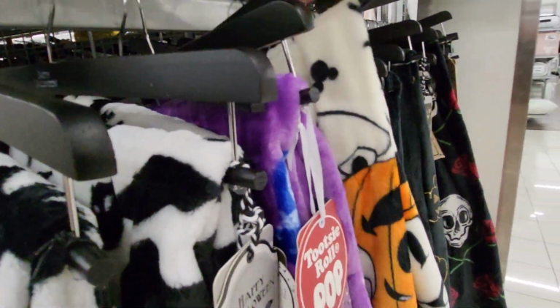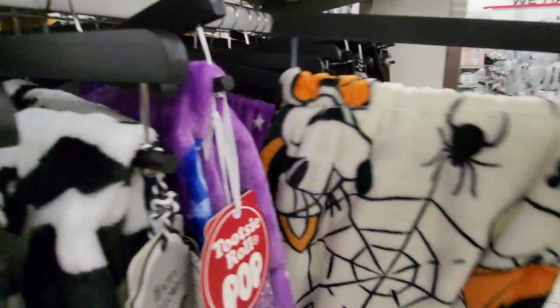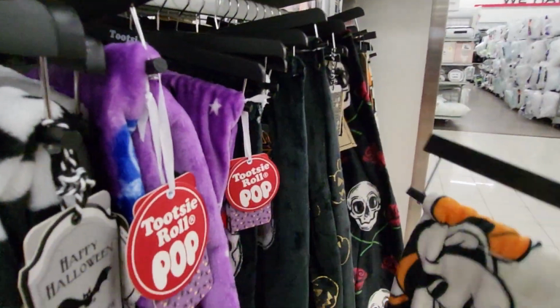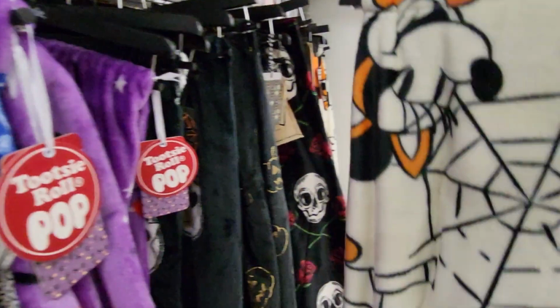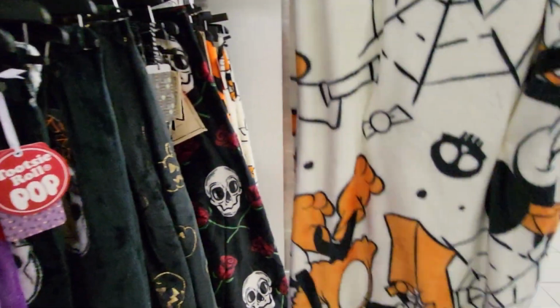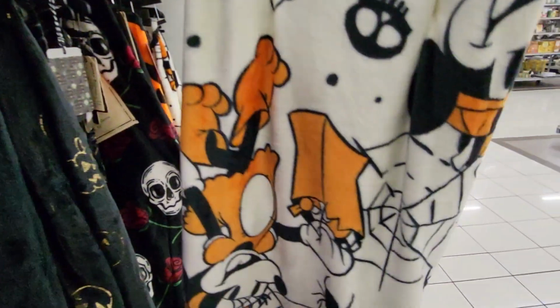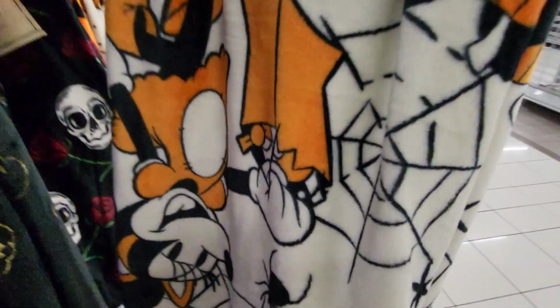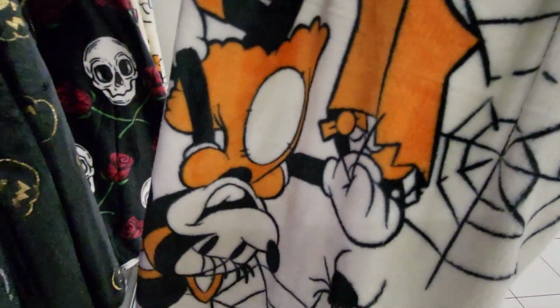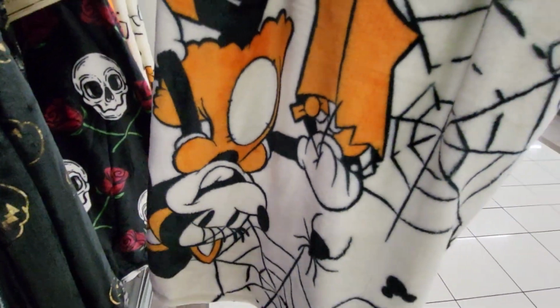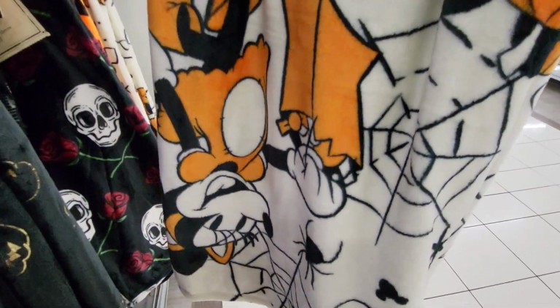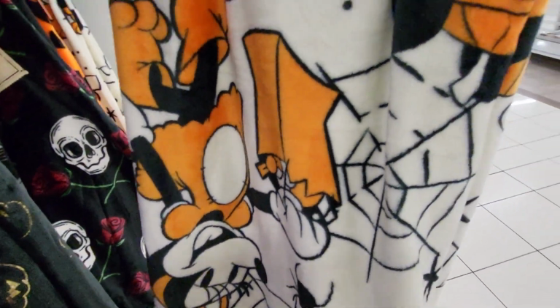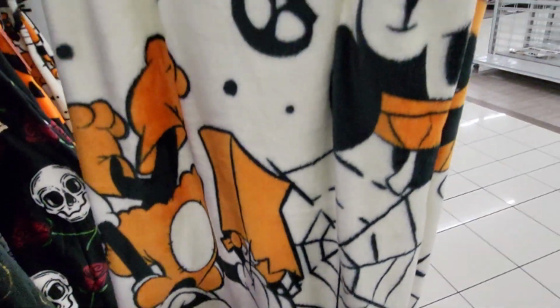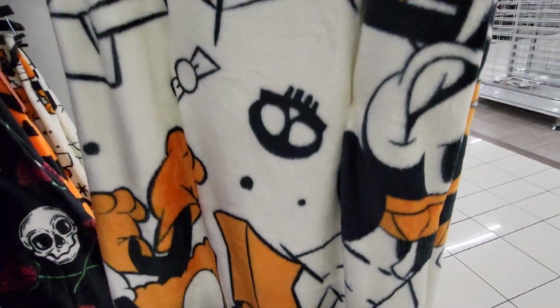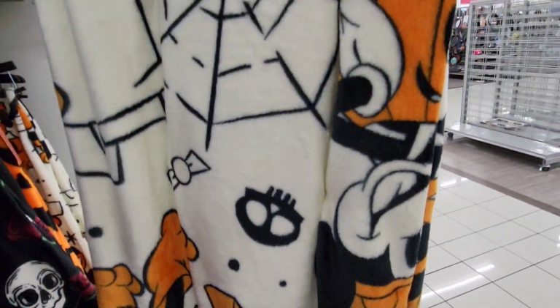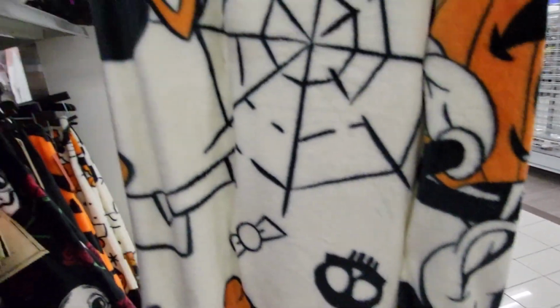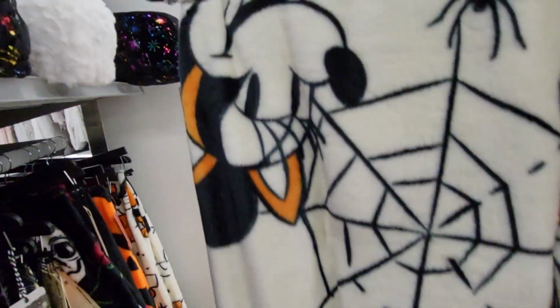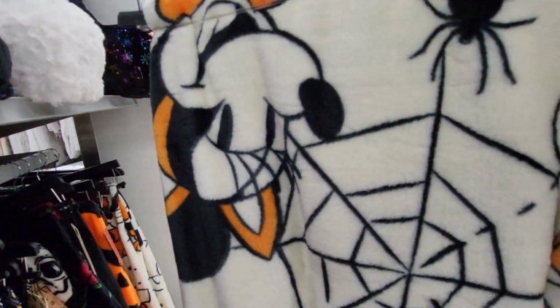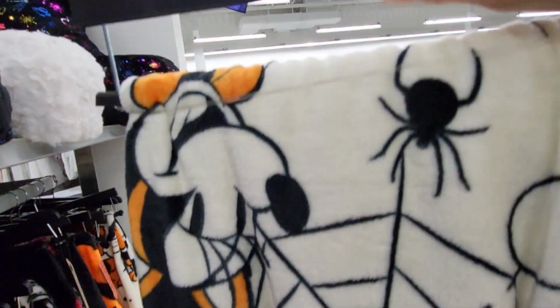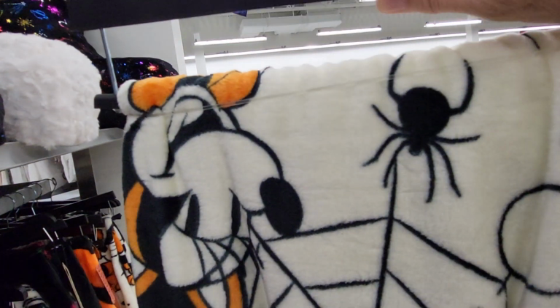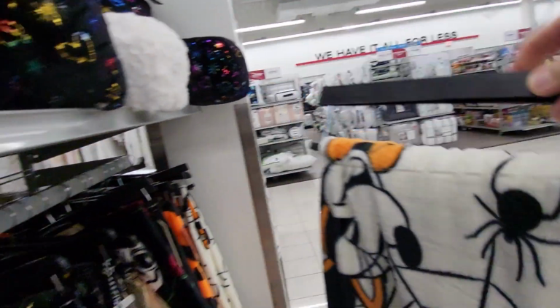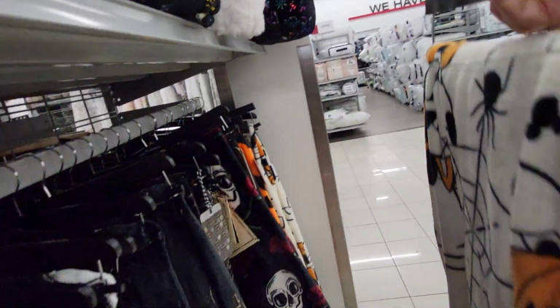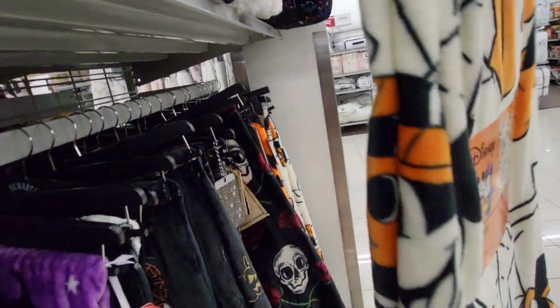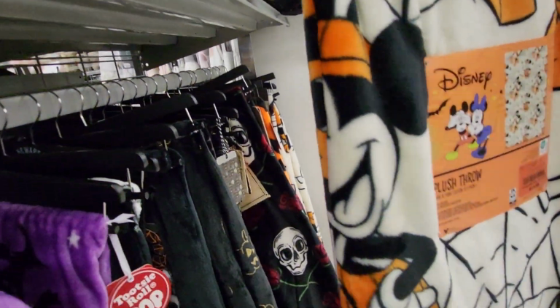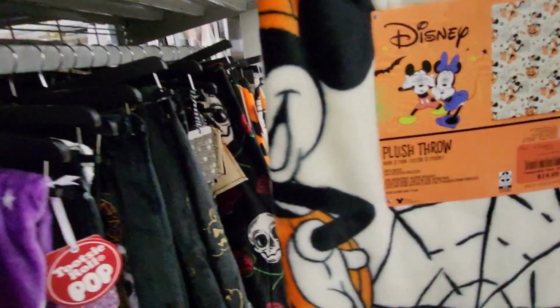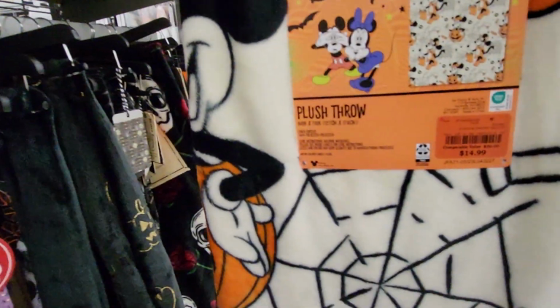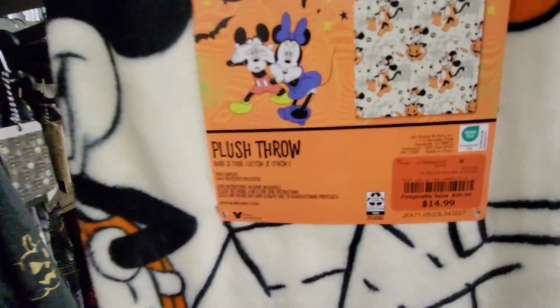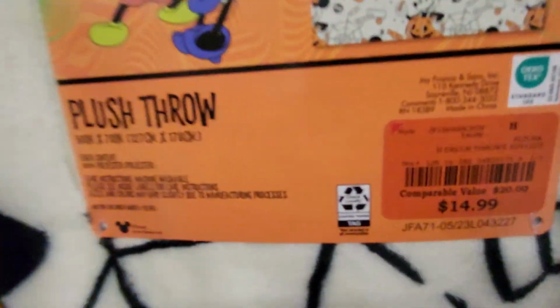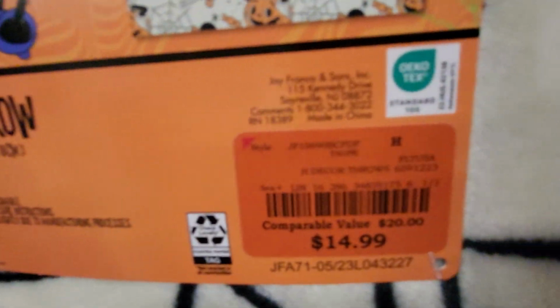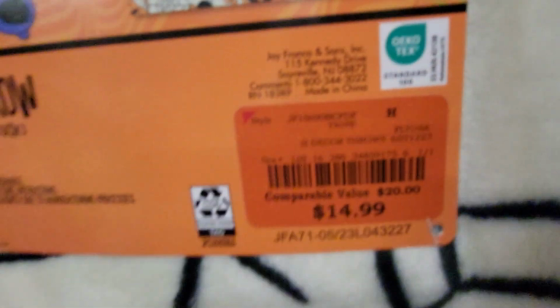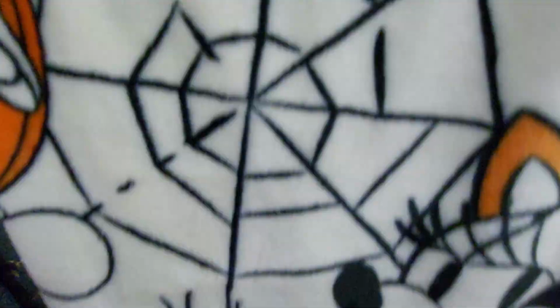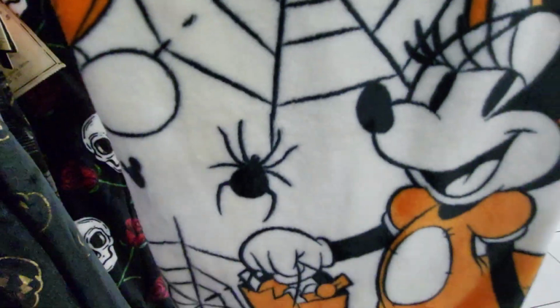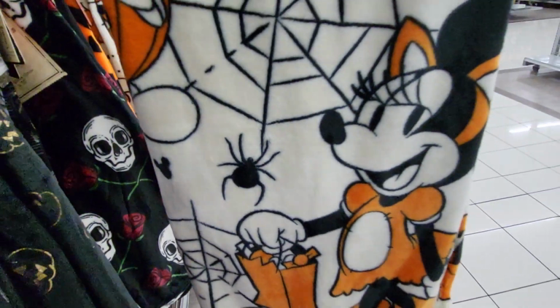And this one — here's a Mickey Mouse. There's Minnie. She's kind of upside down because I'm trying to hold it for you guys. And this one, believe it or not, is $14.99.